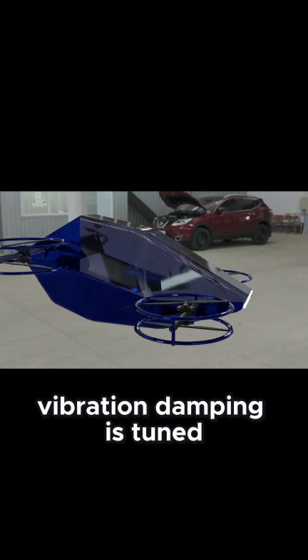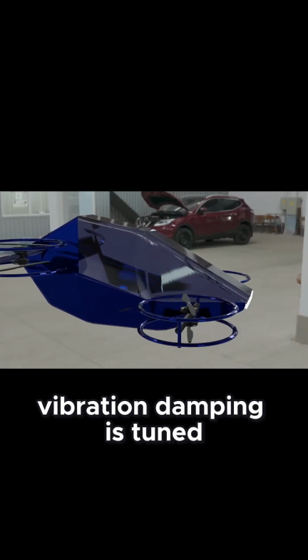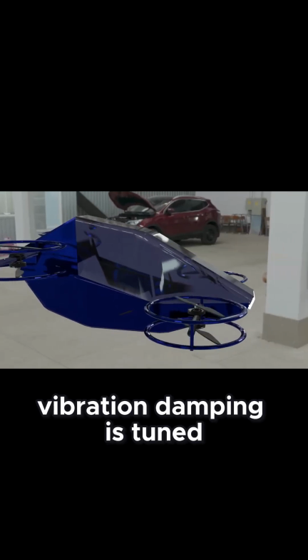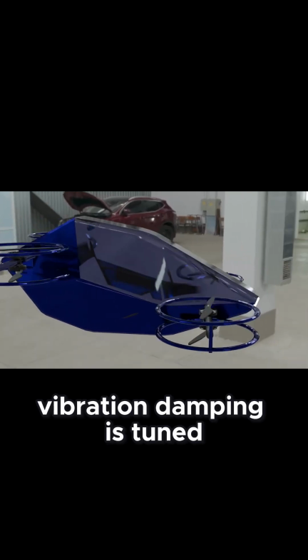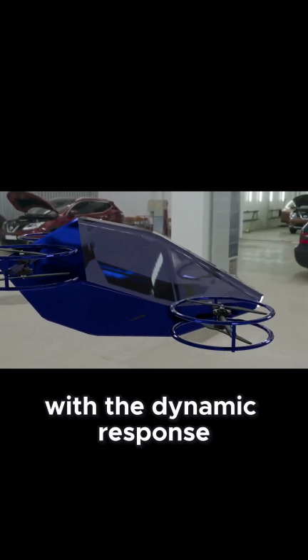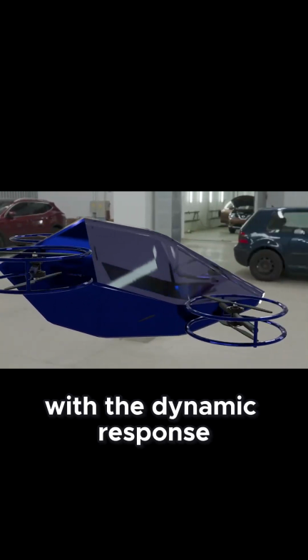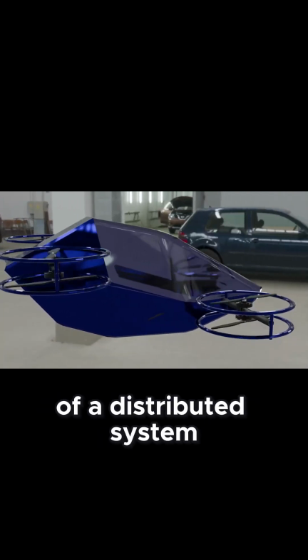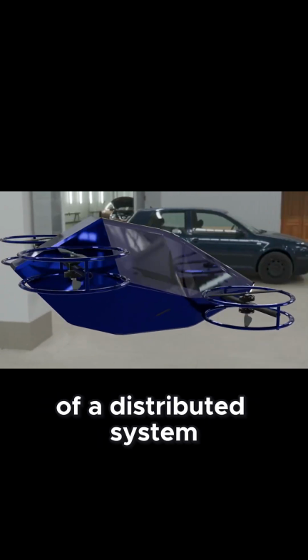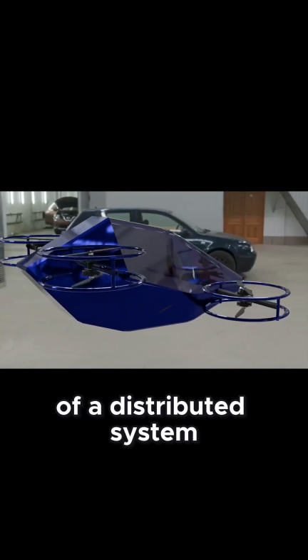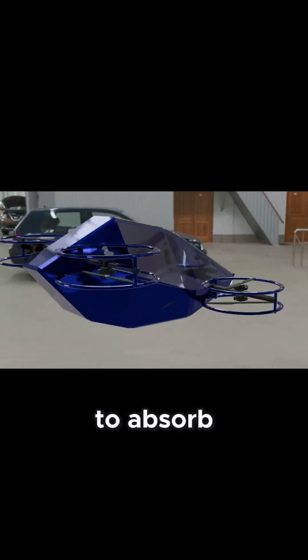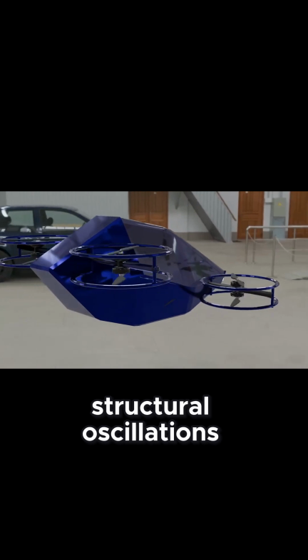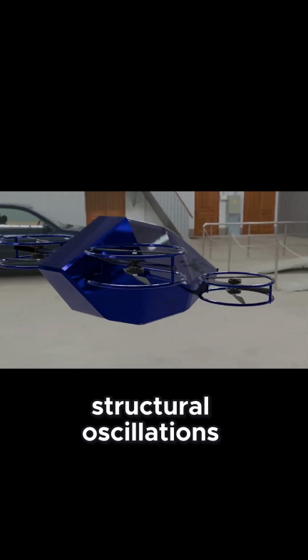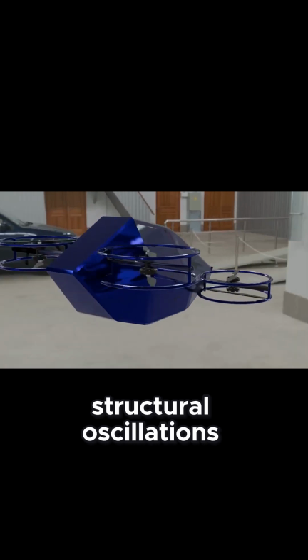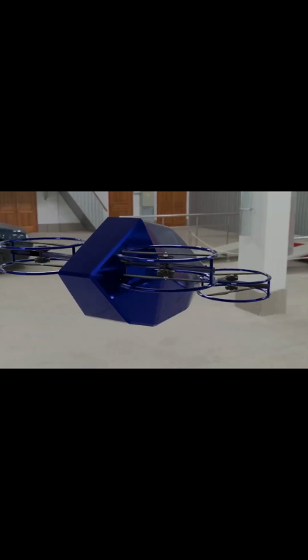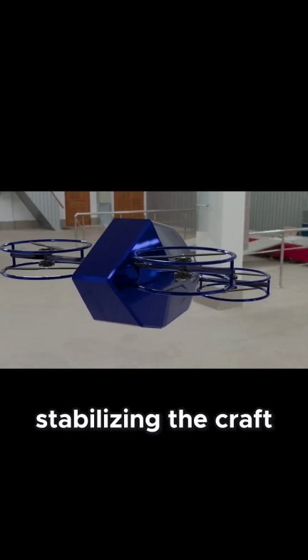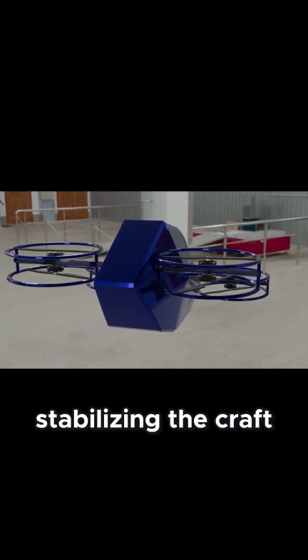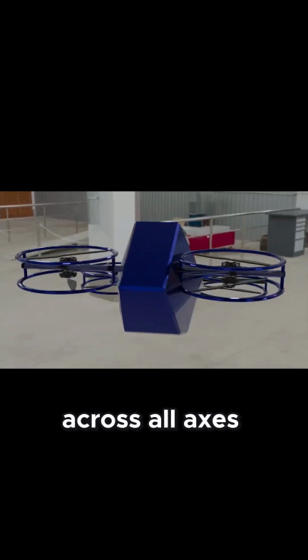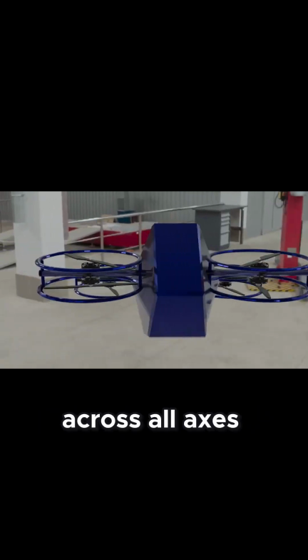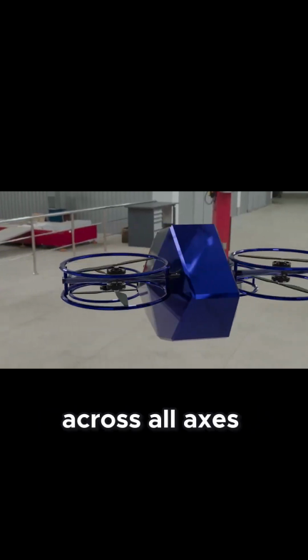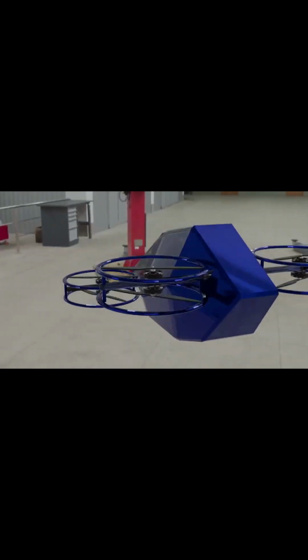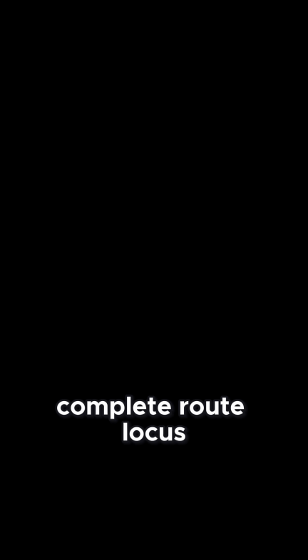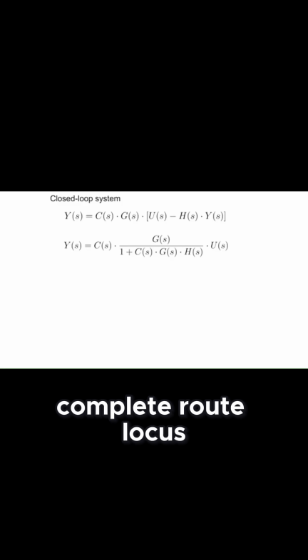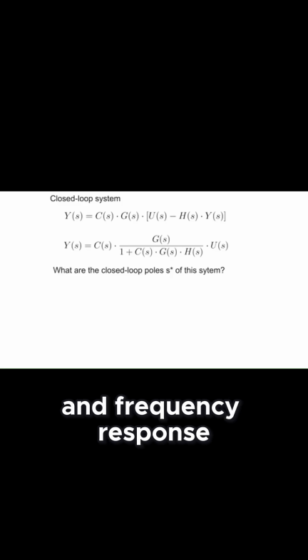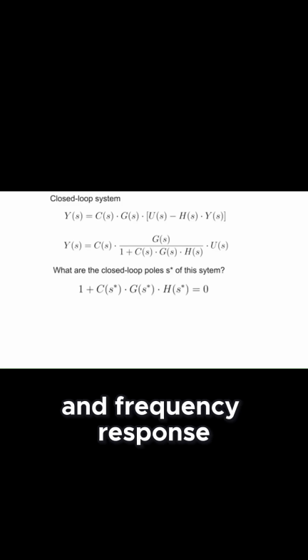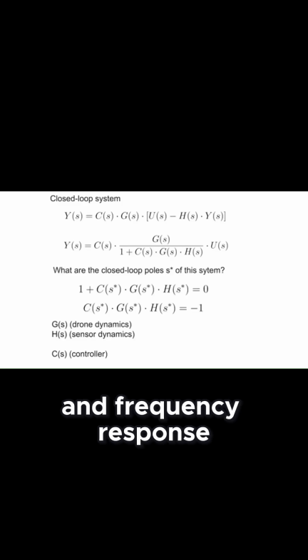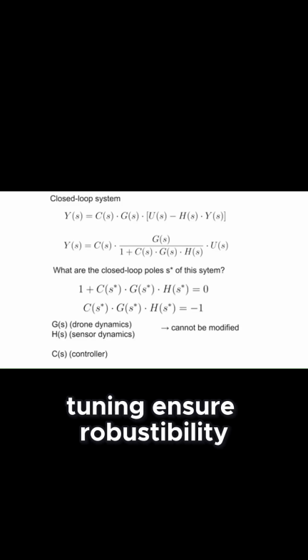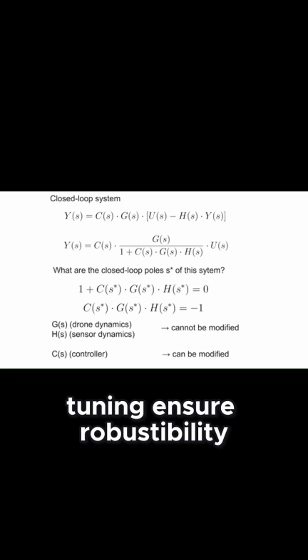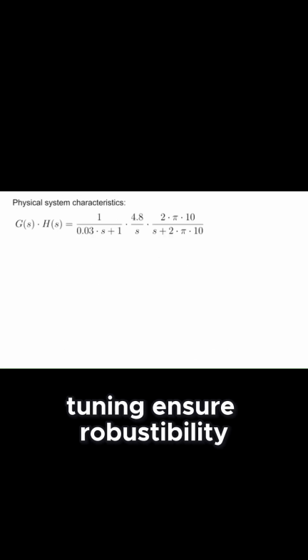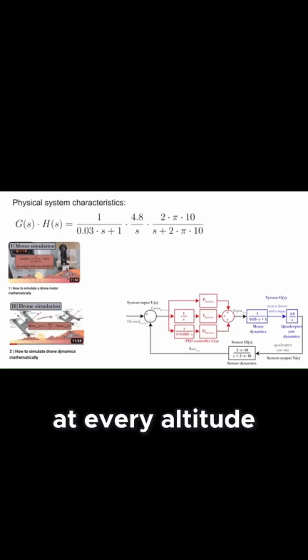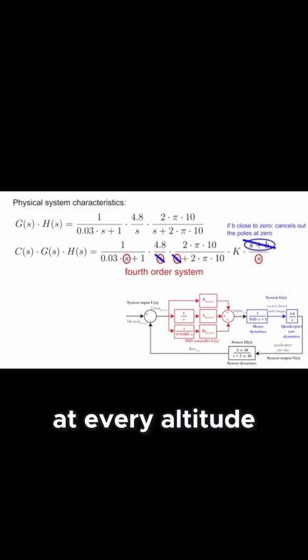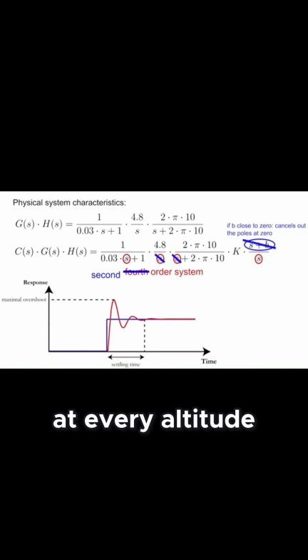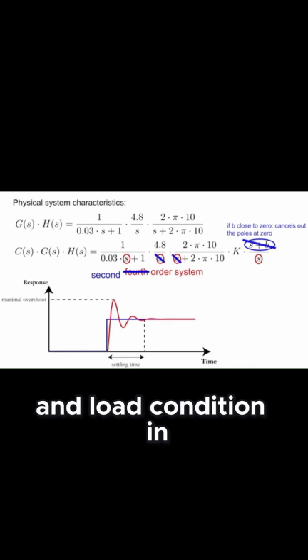Vibration damping is tuned with the dynamic response of a distributed system to absorb structural oscillations, stabilizing the craft across all axes. Complete root locus and frequency response tuning ensure robust stability at every altitude and load condition.